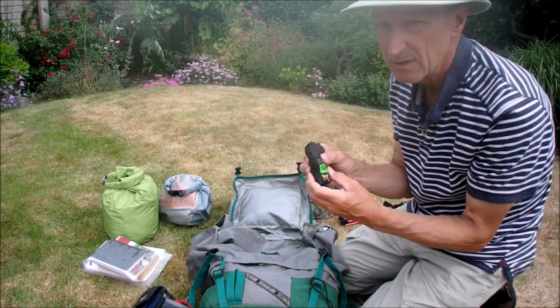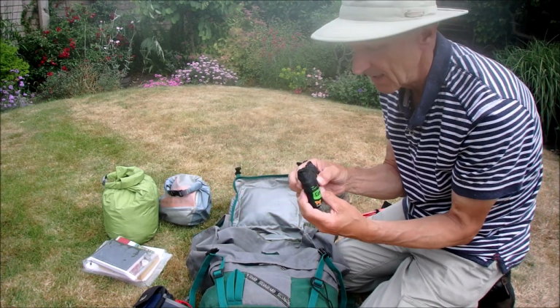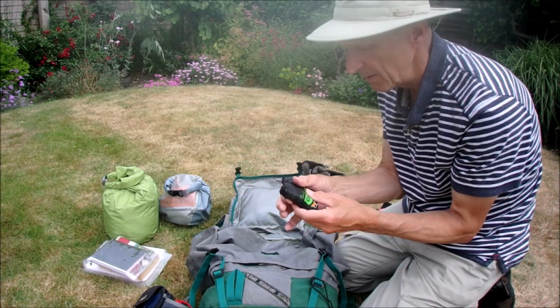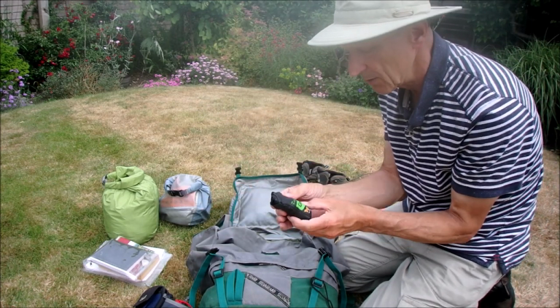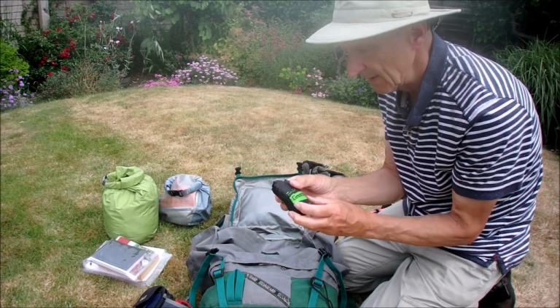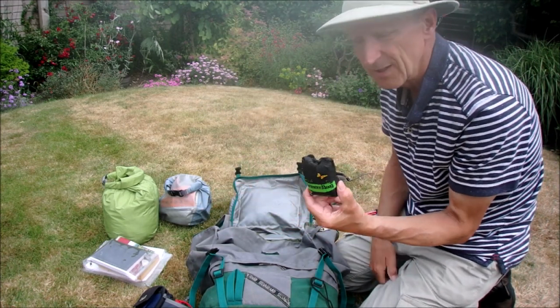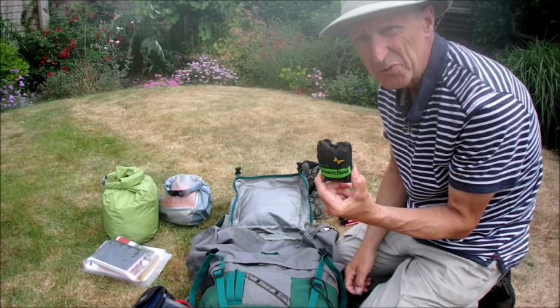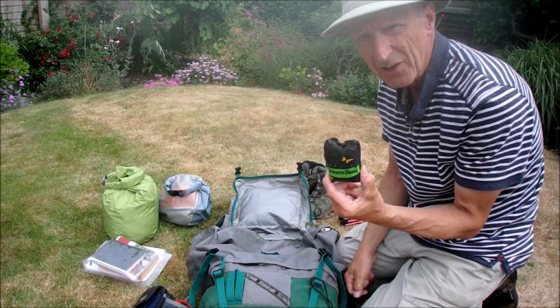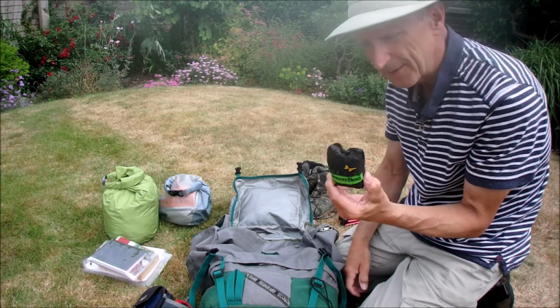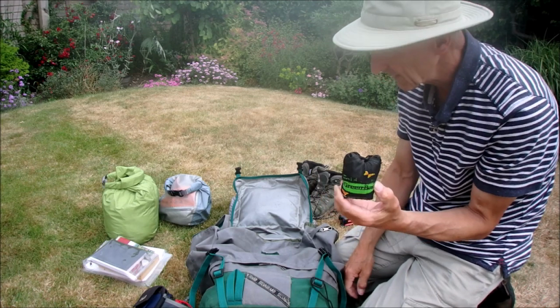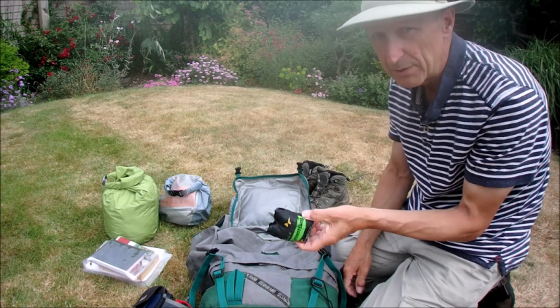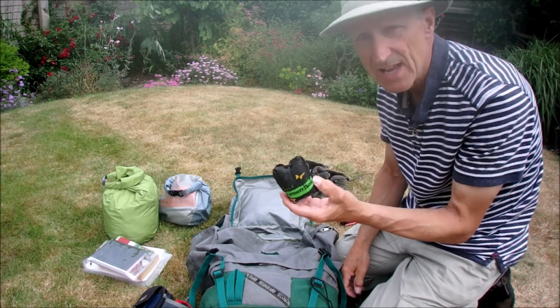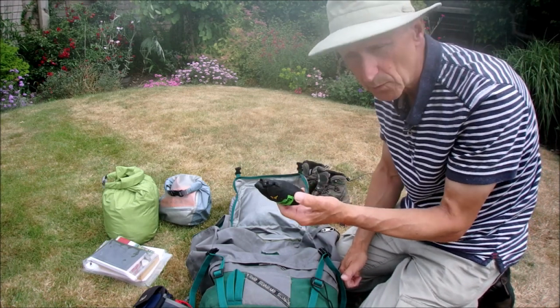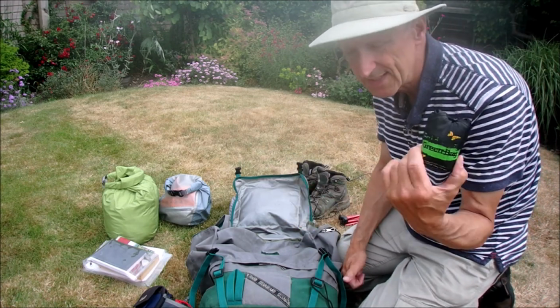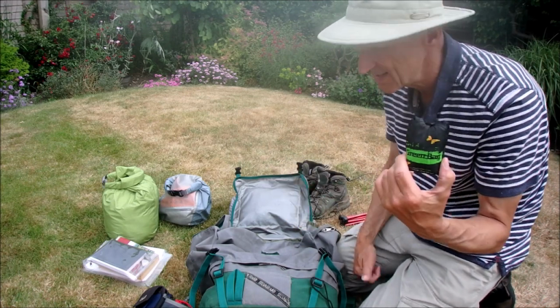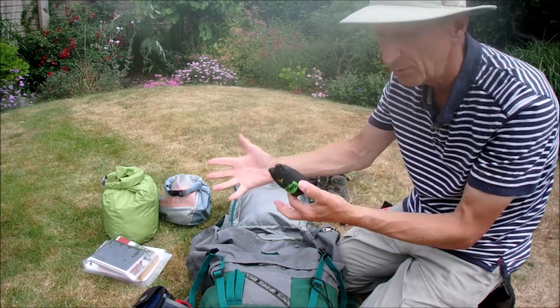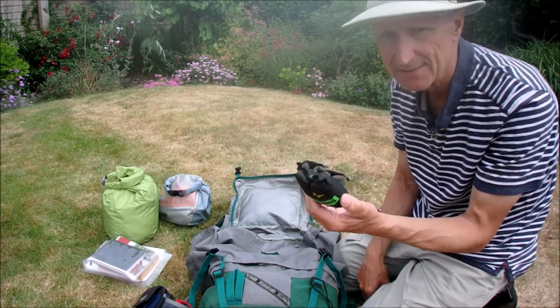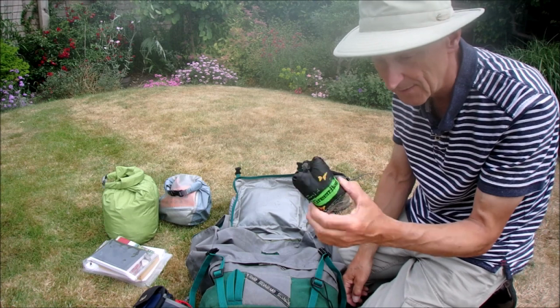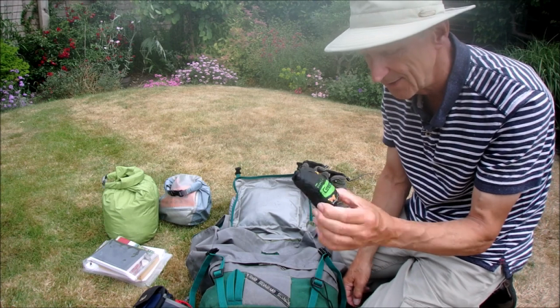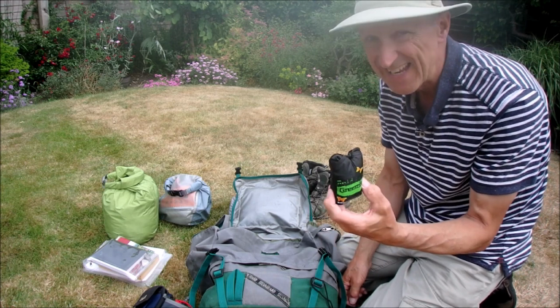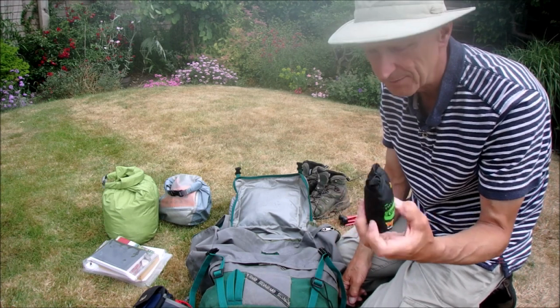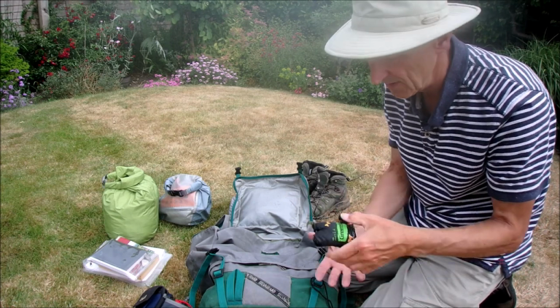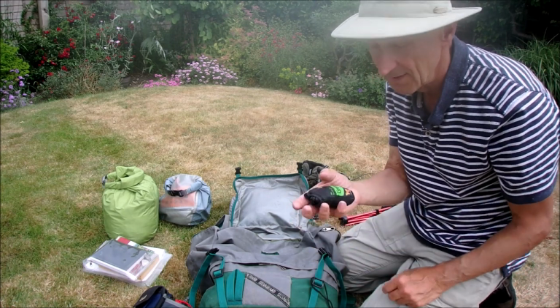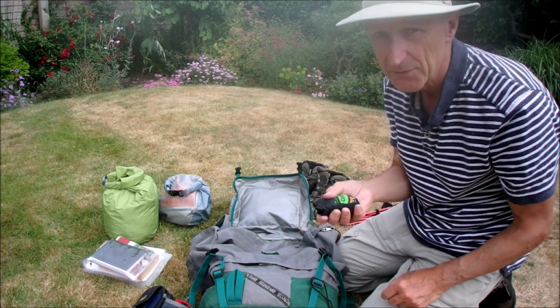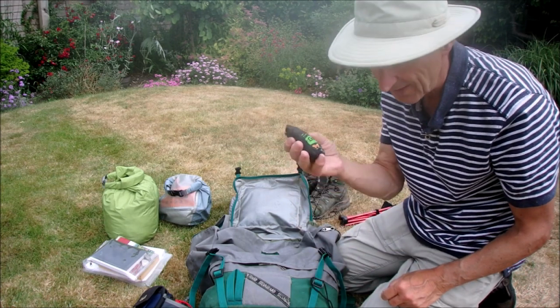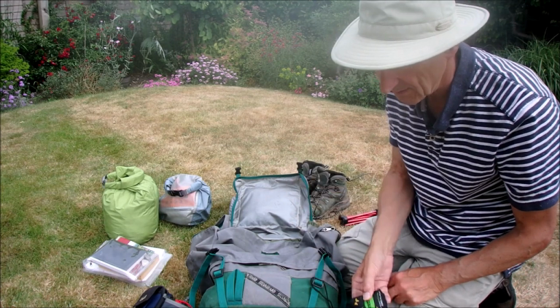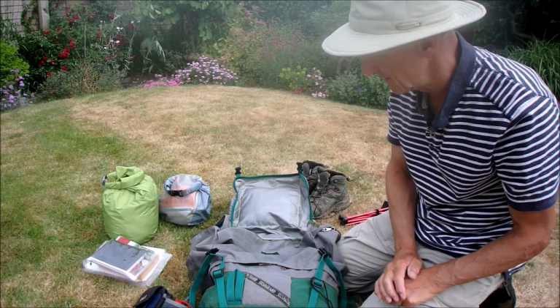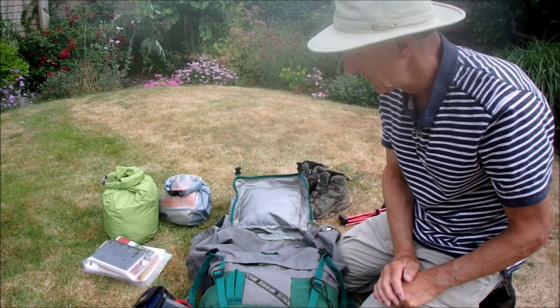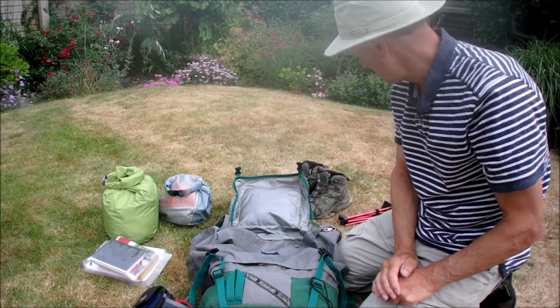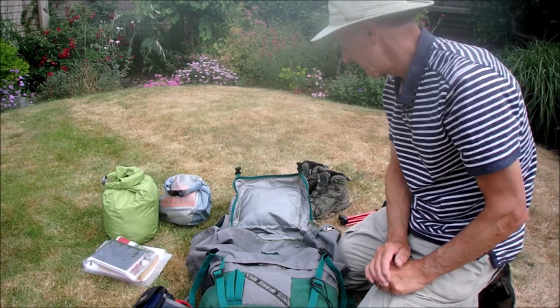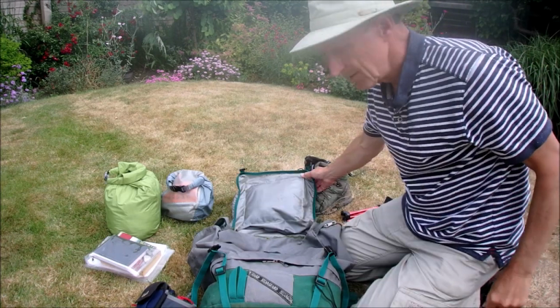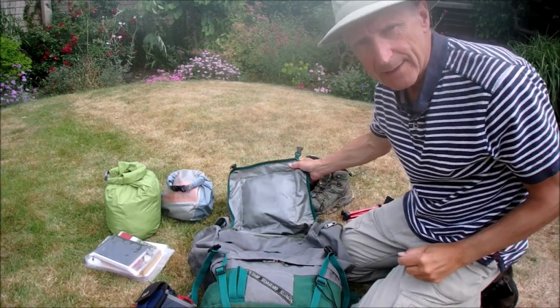Another item — possibly a bit of a luxury — it's just a little fold-away nylon bag. If you've pitched your tent and want to walk into town and take your books and stuff with you, it's handy to have something to carry it in. But for 30 grams, it's possibly worth having.